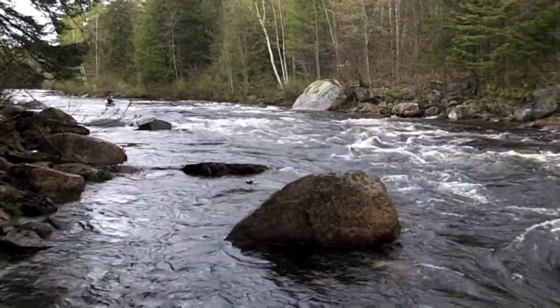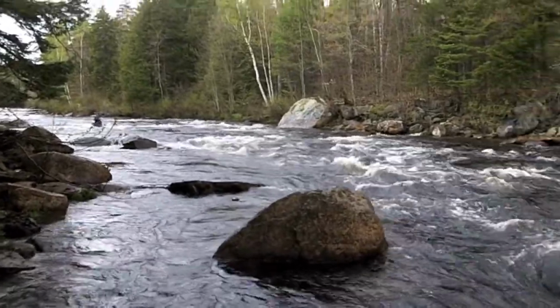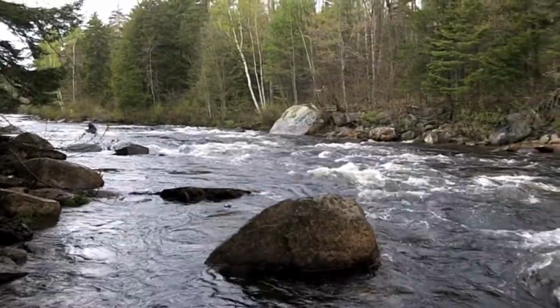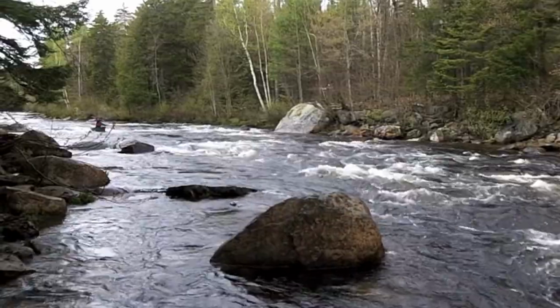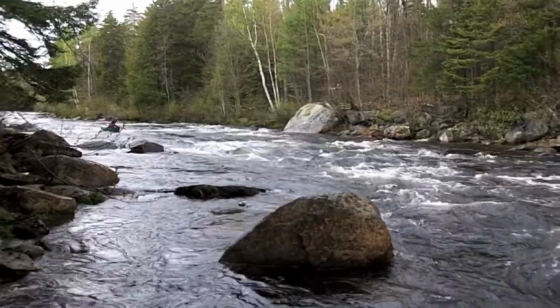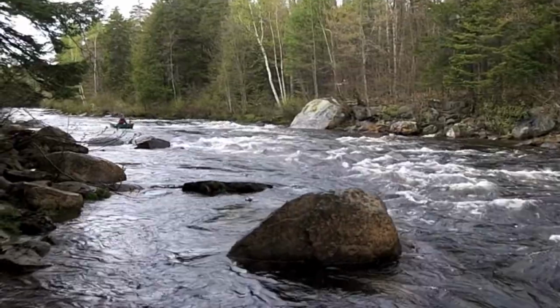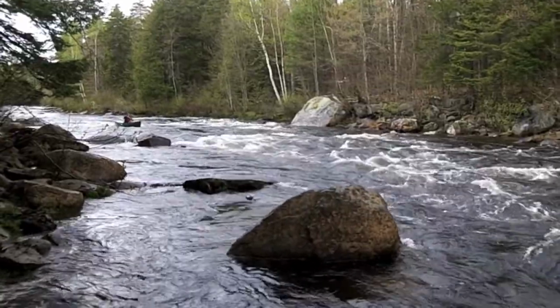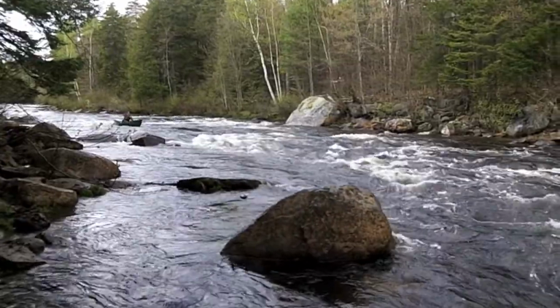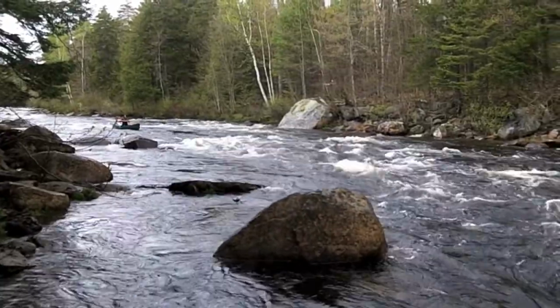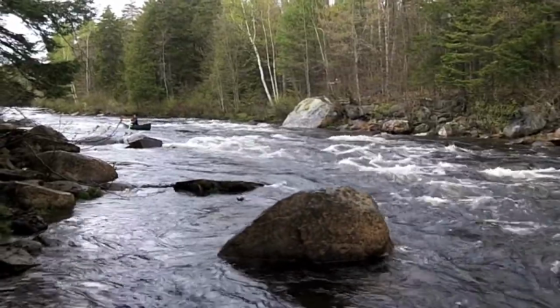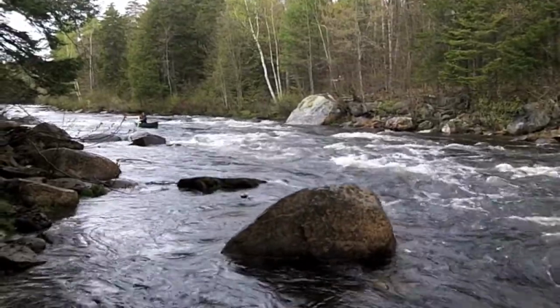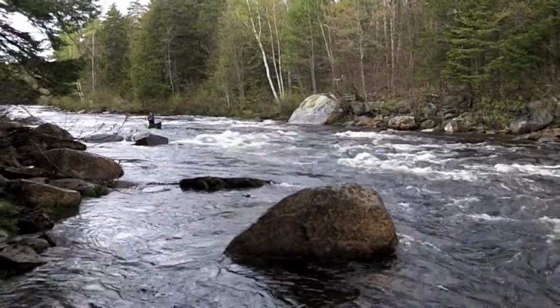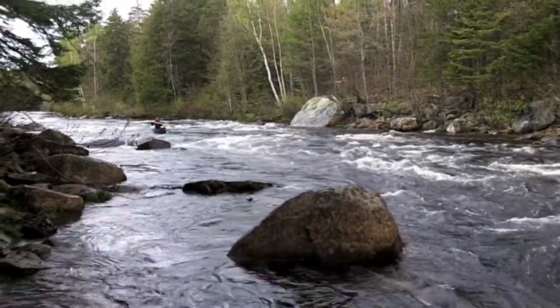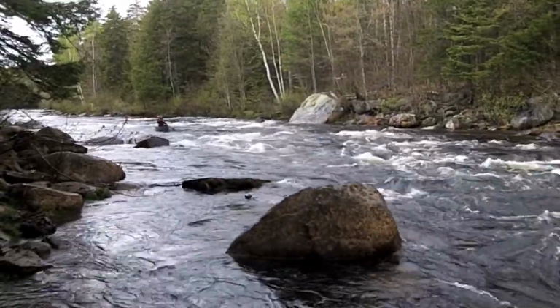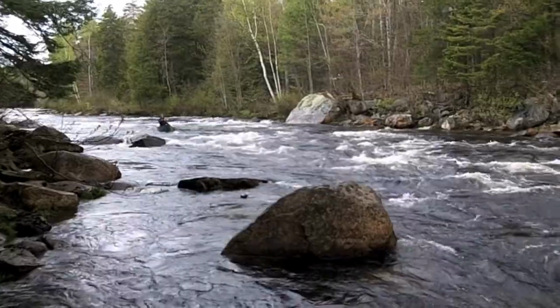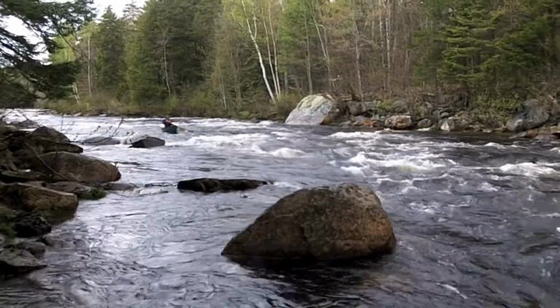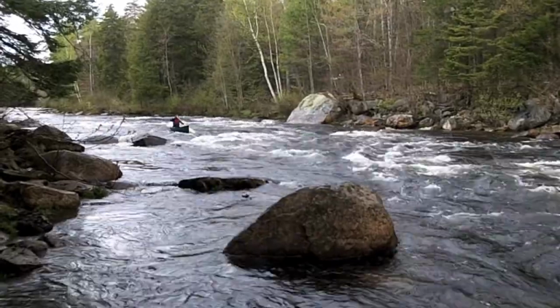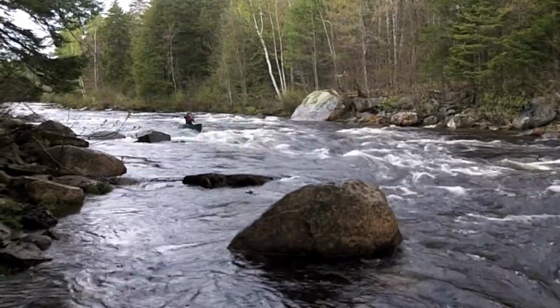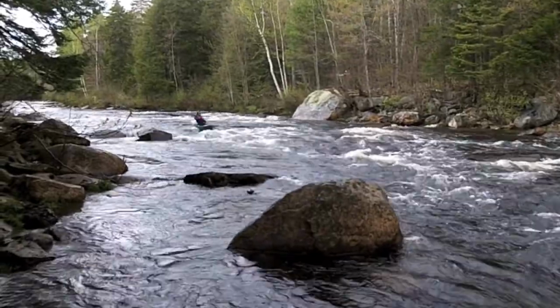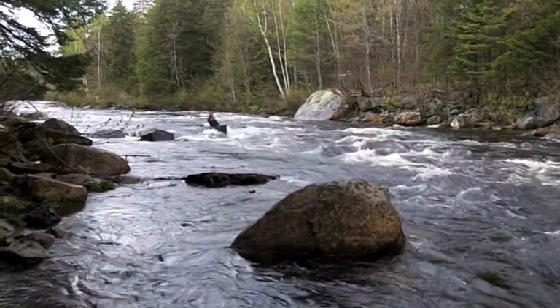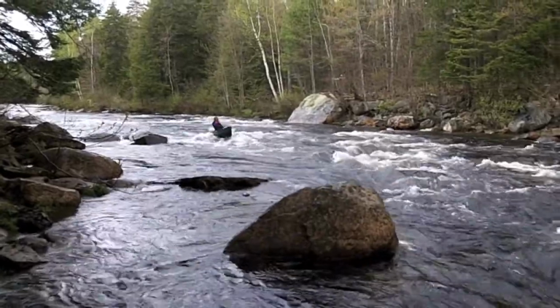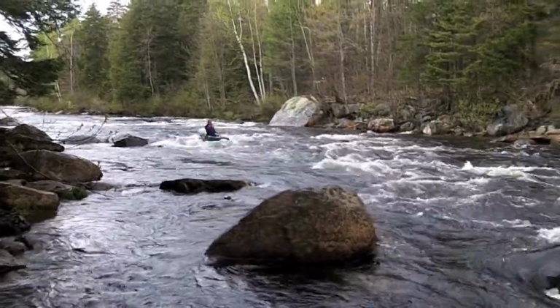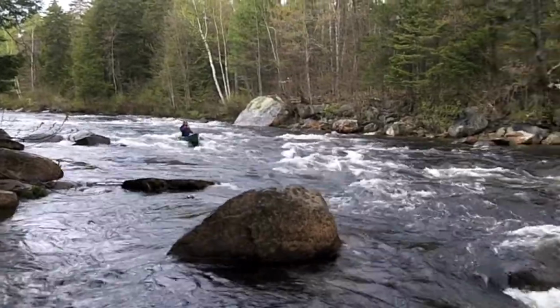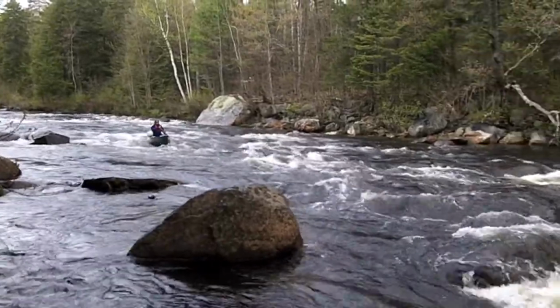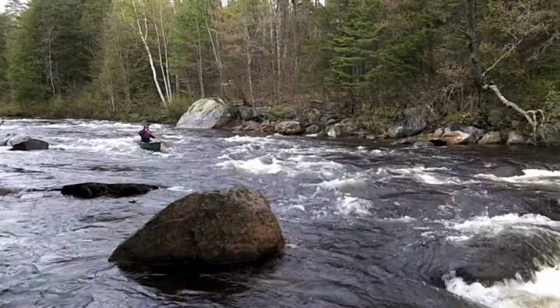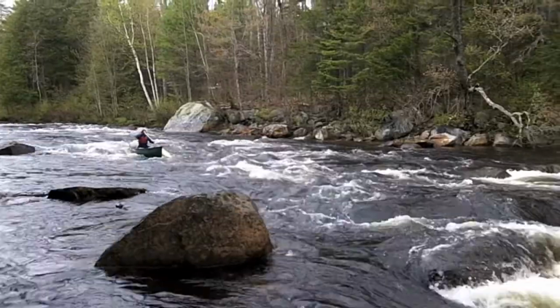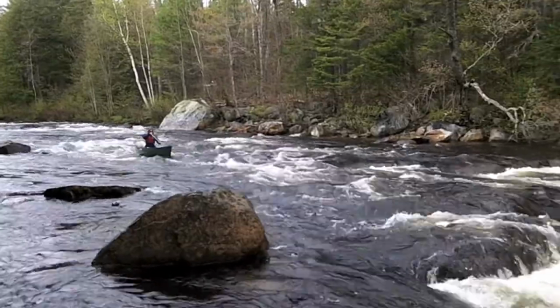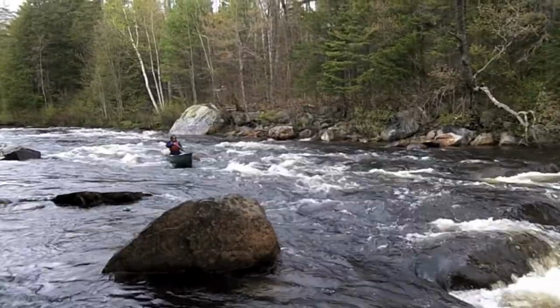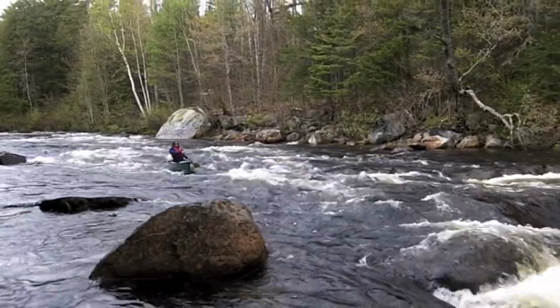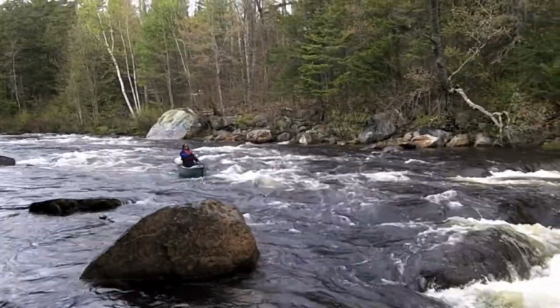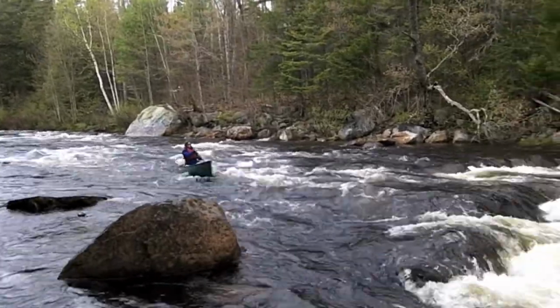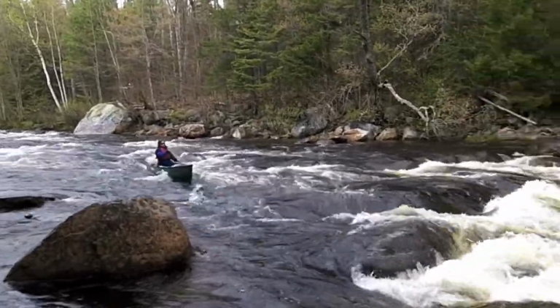Here she comes, flying right down the middle. Over the first ledge, lining up on the main drop here.